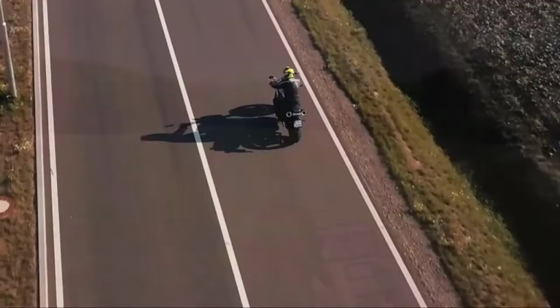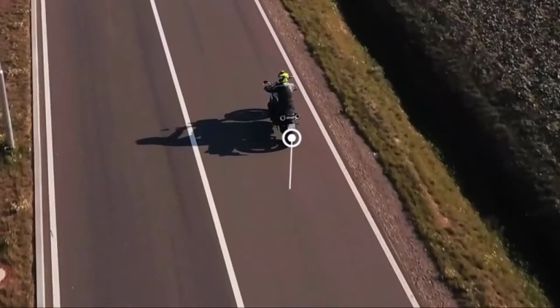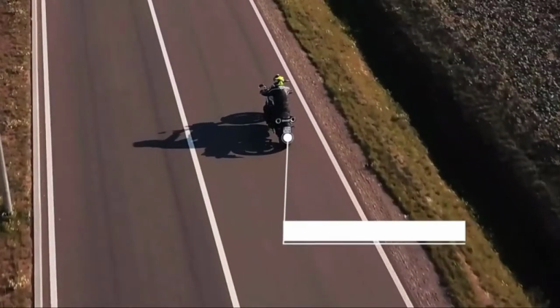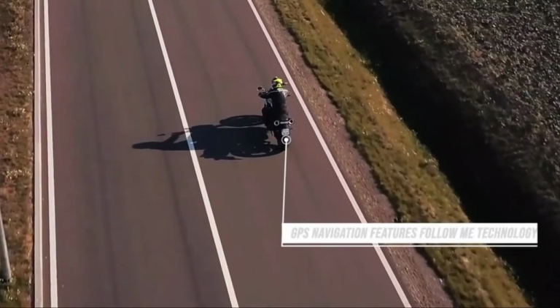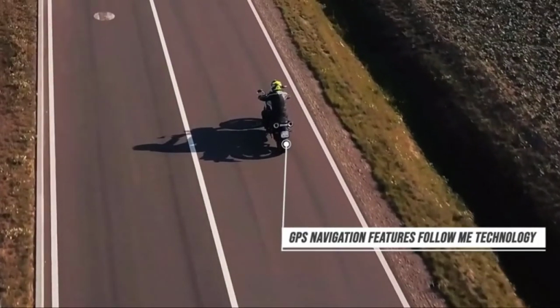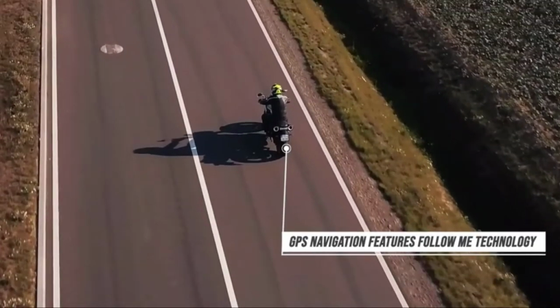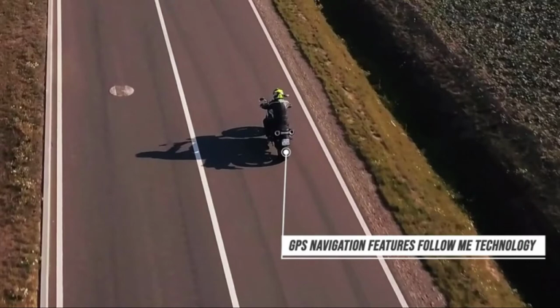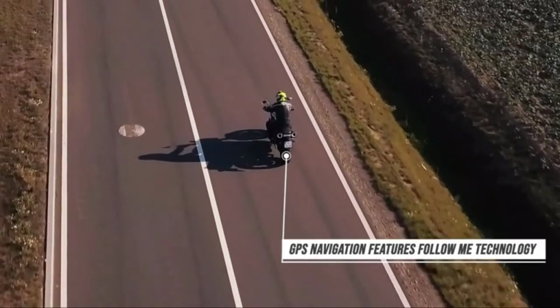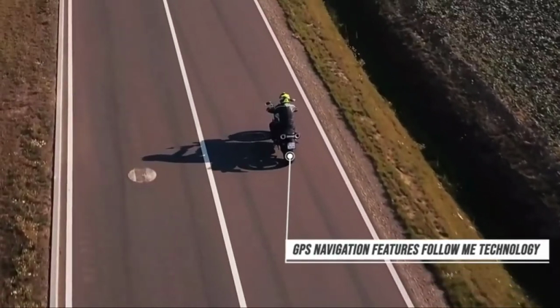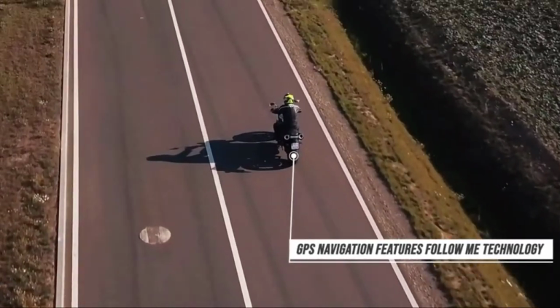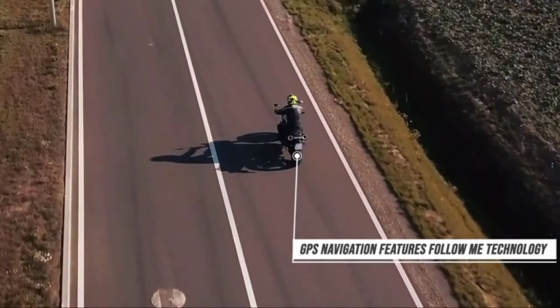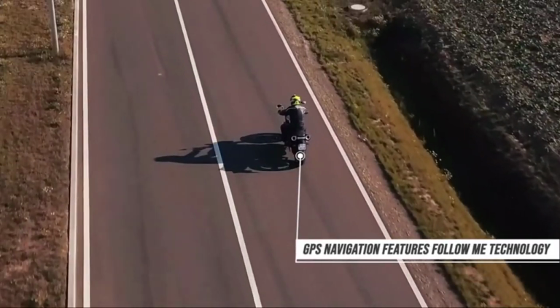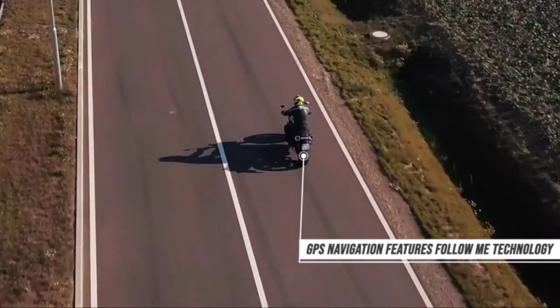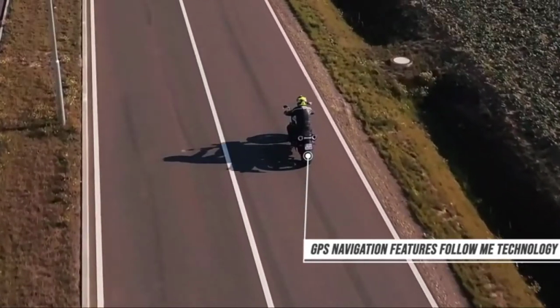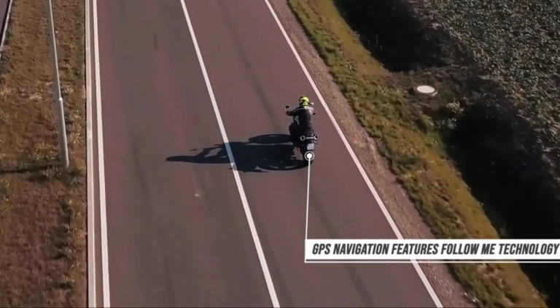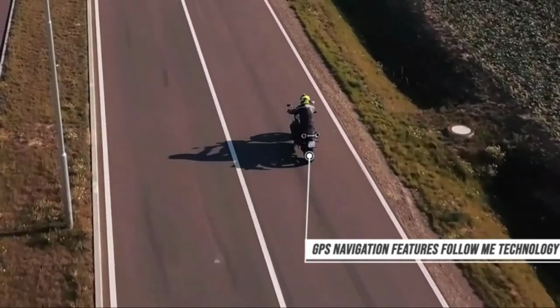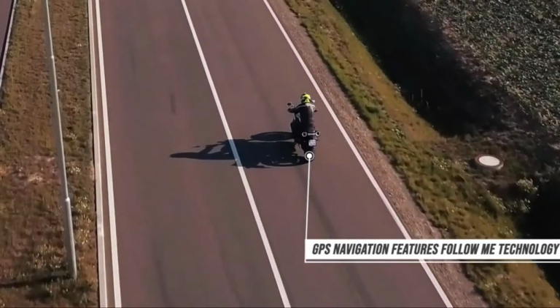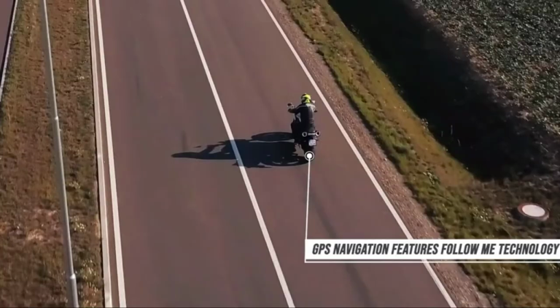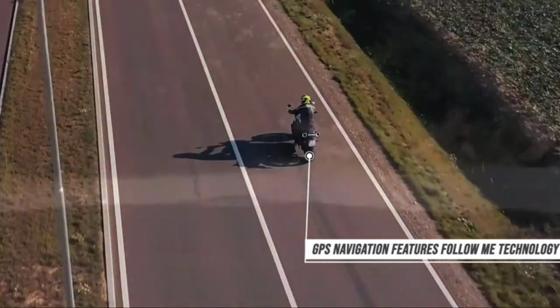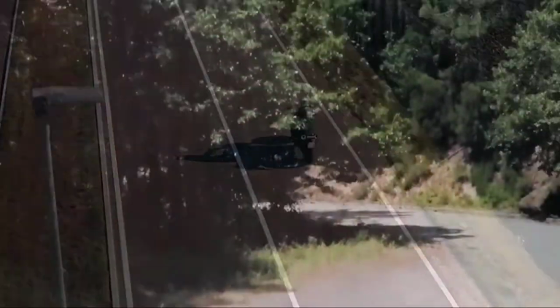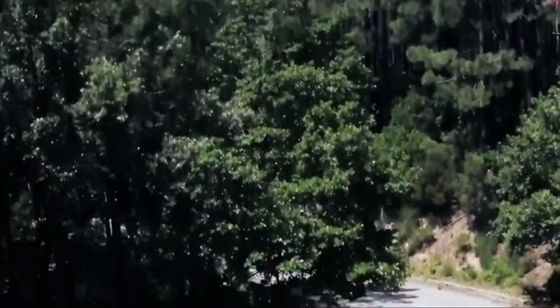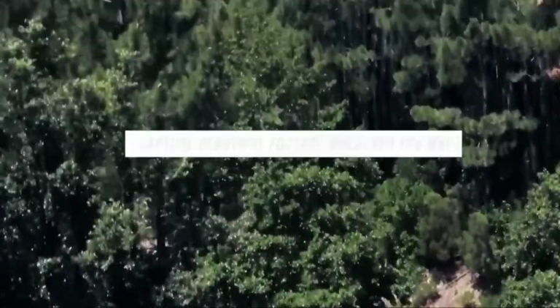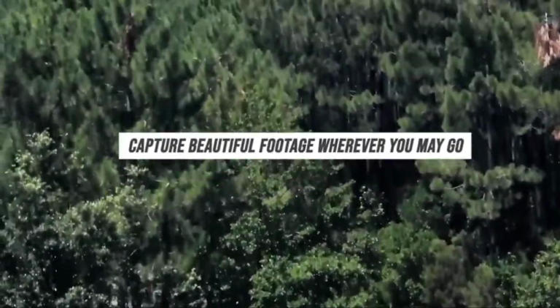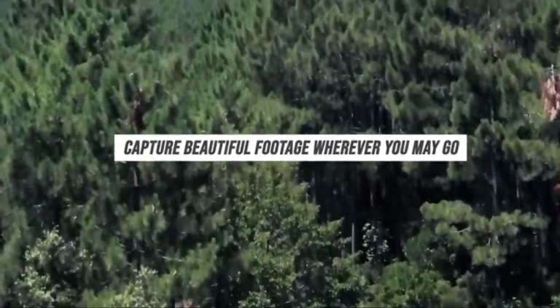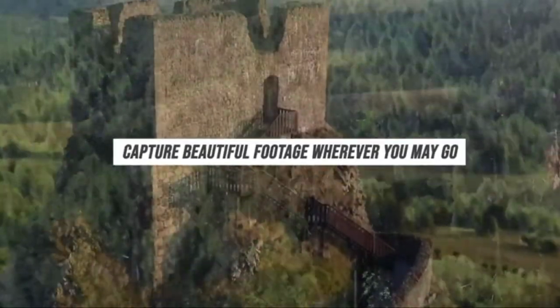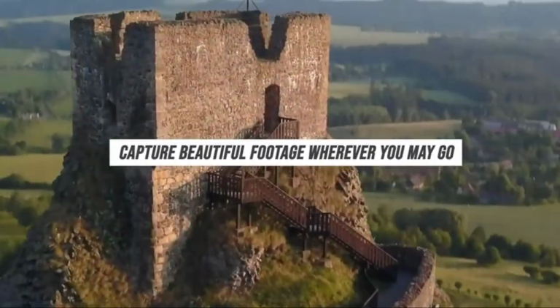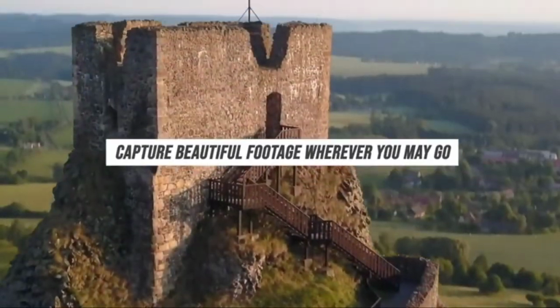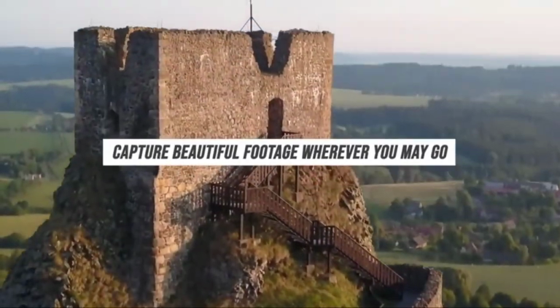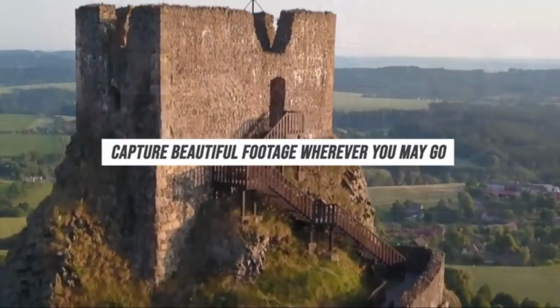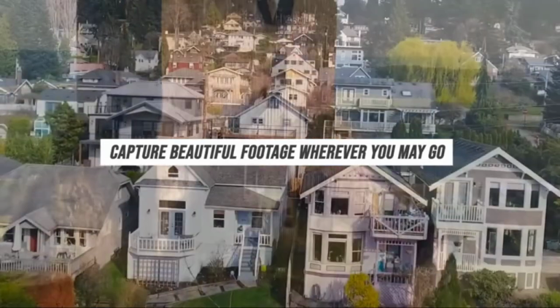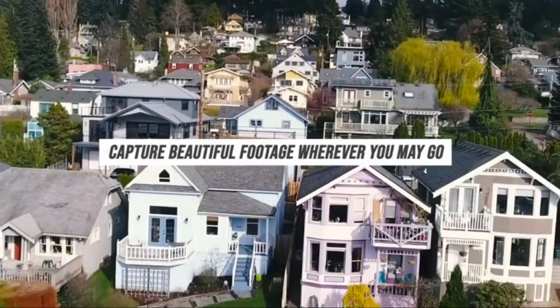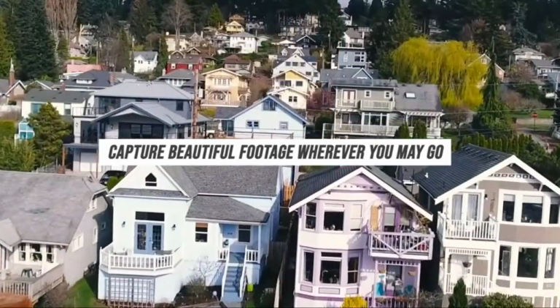Modern GPS navigation features FollowMe technology, which means the drone can follow your movement using GPS technology for sharp moving shots. Wherever you go, take the Vivitar Fenix flexible drone with you and capture the beautiful scenes and moments of your life.